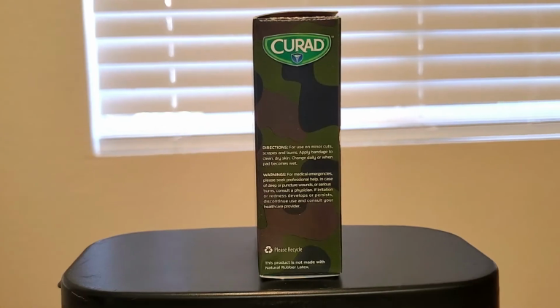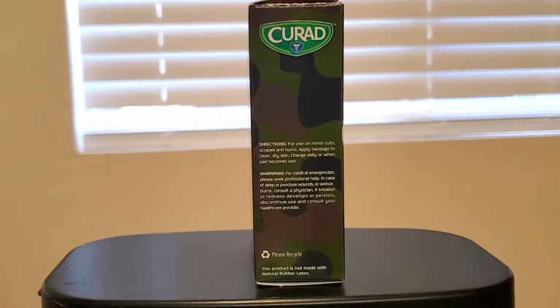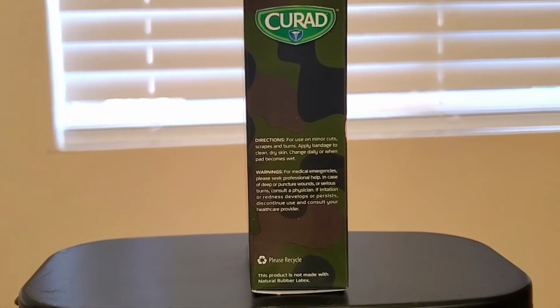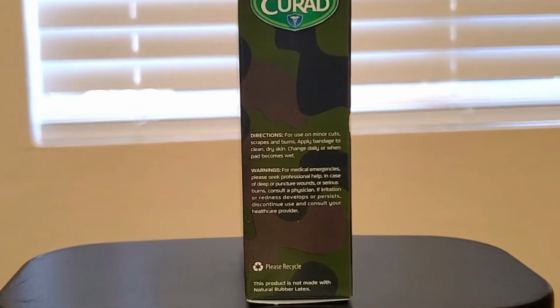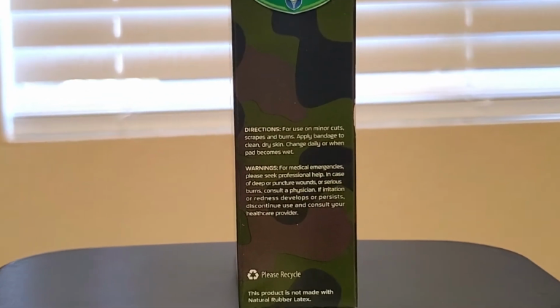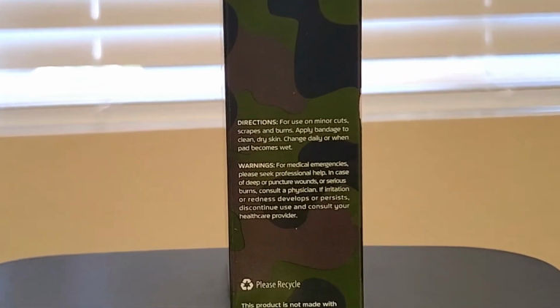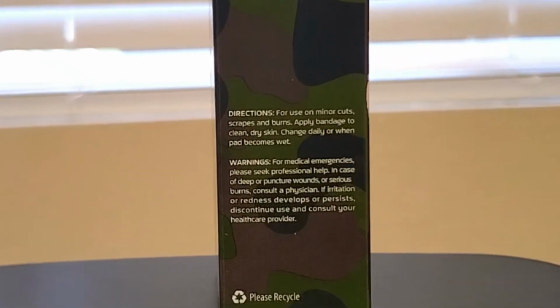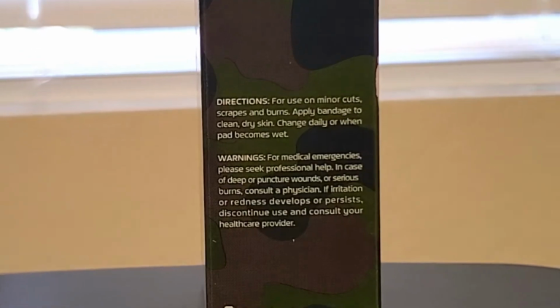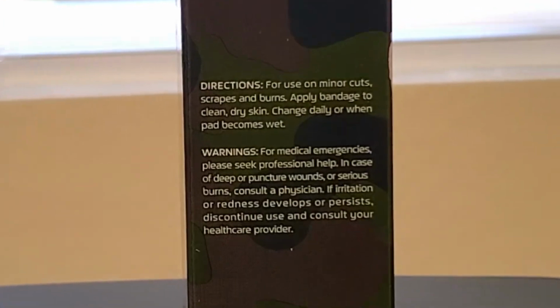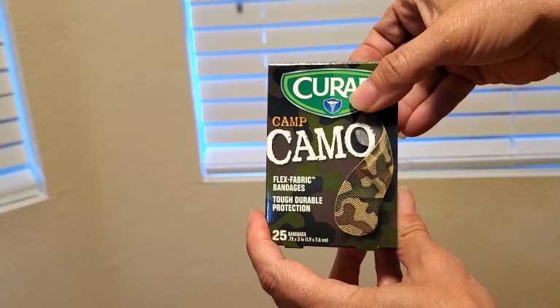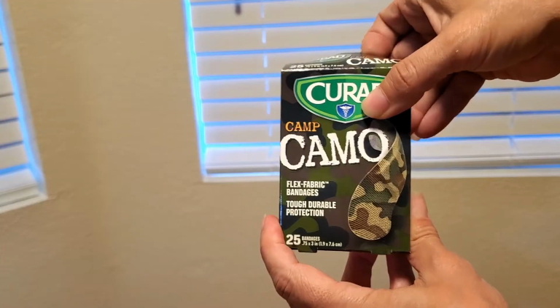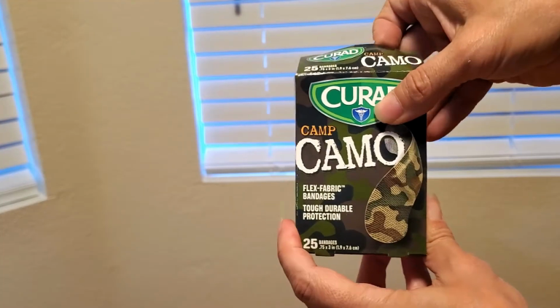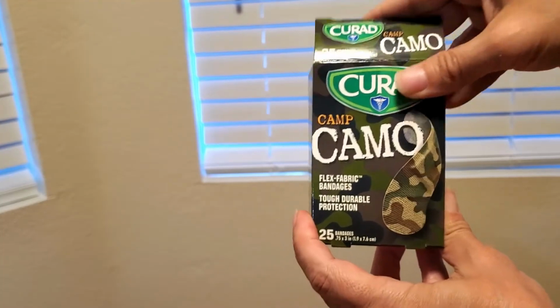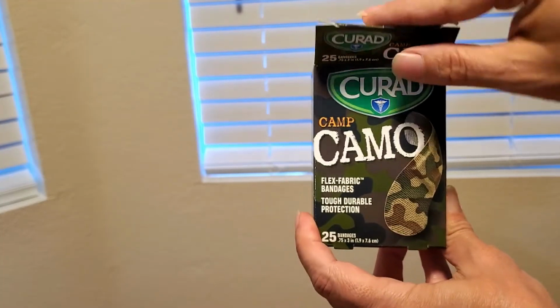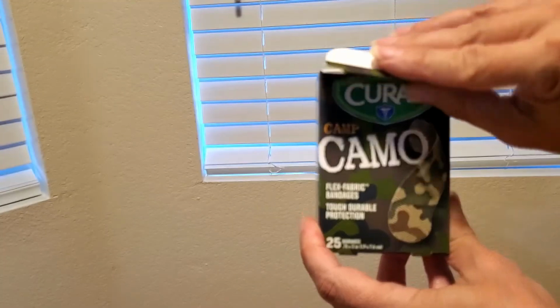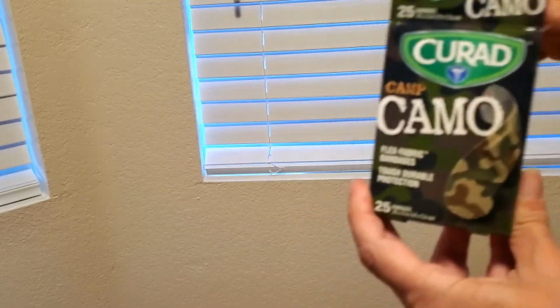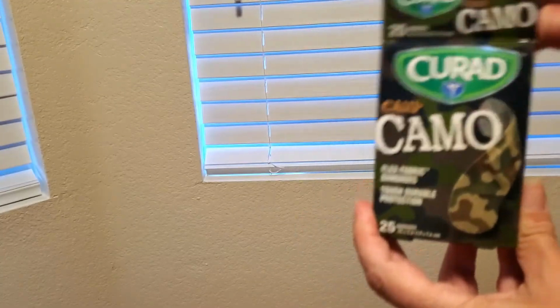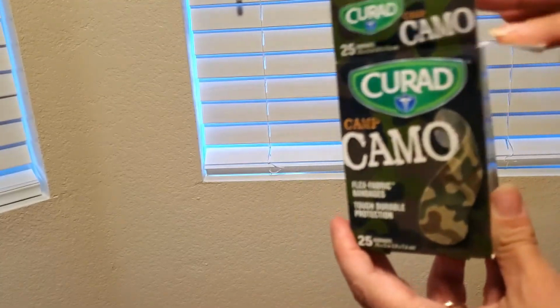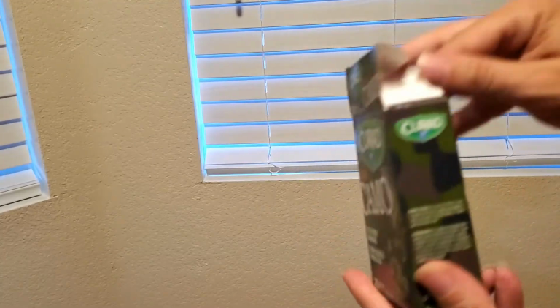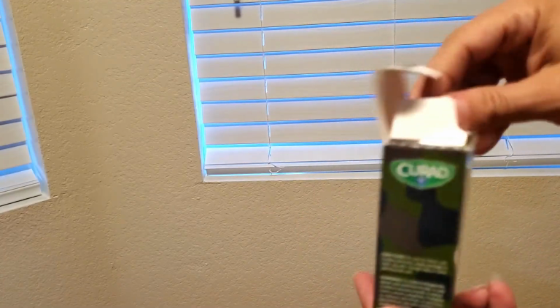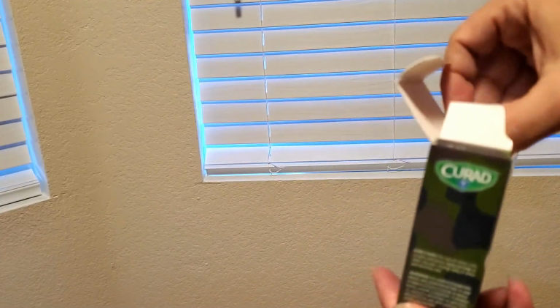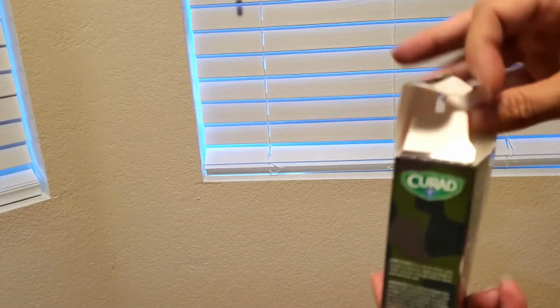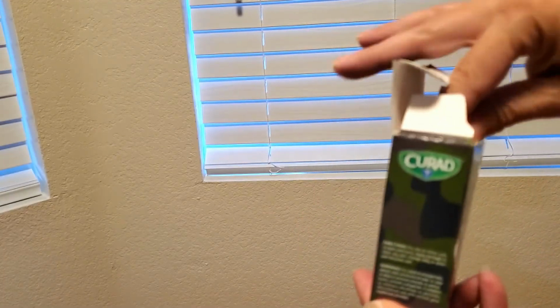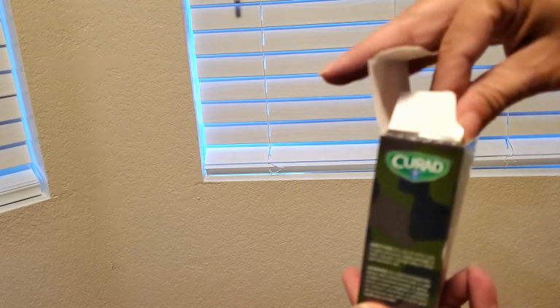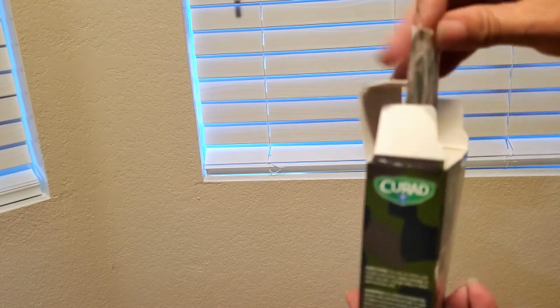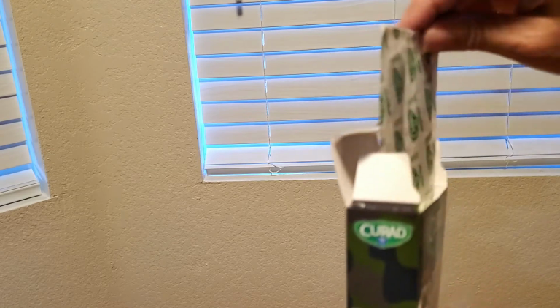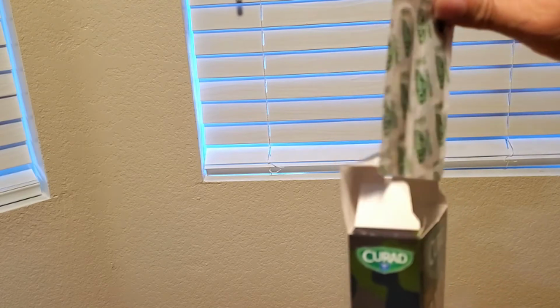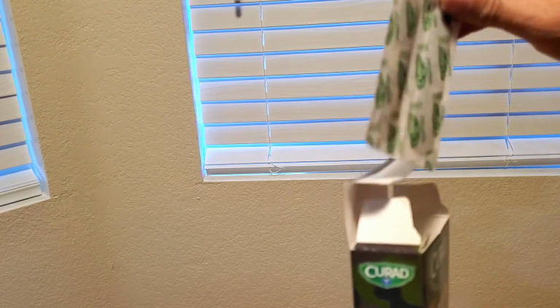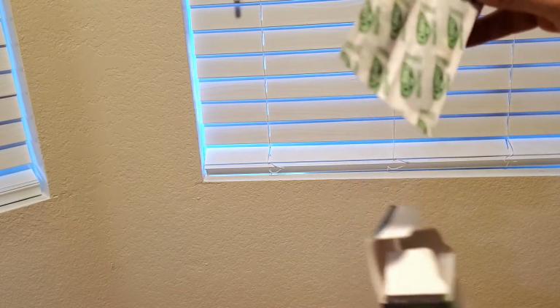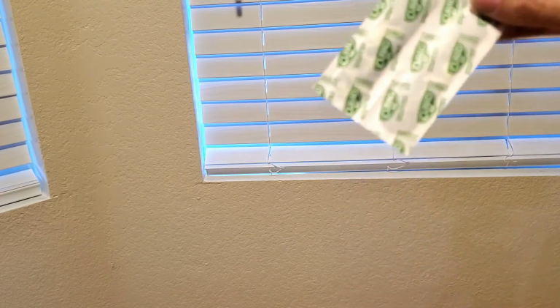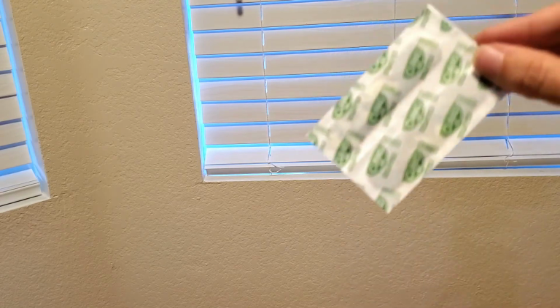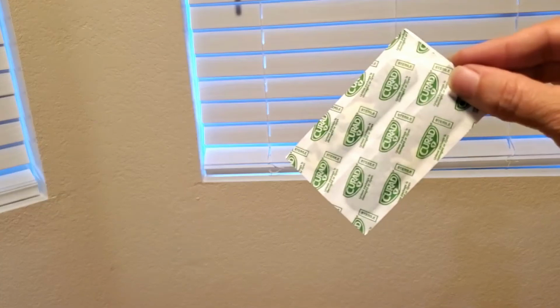It's for use on minor cuts, scrapes, and burns. All you have to do is apply the bandage to clean dry skin and change daily or when the pad becomes wet.